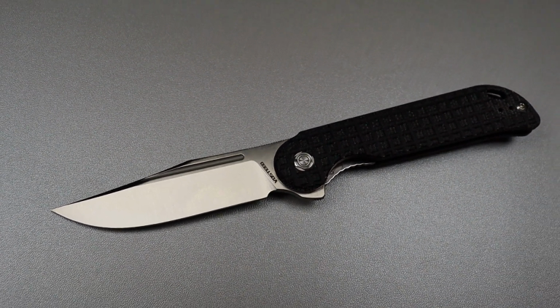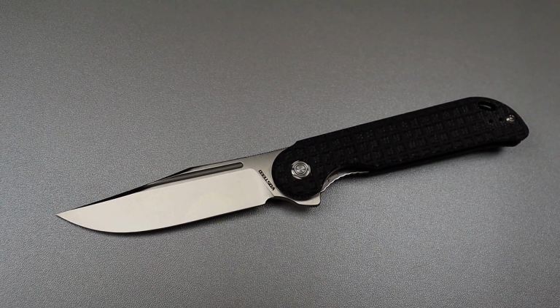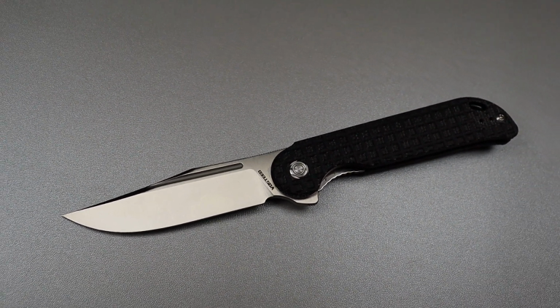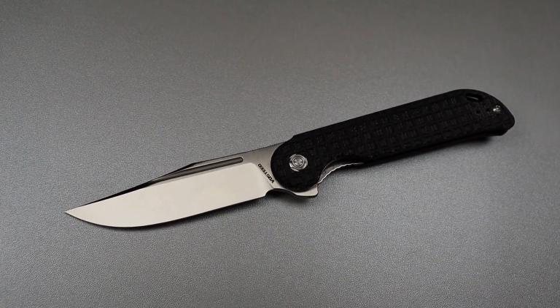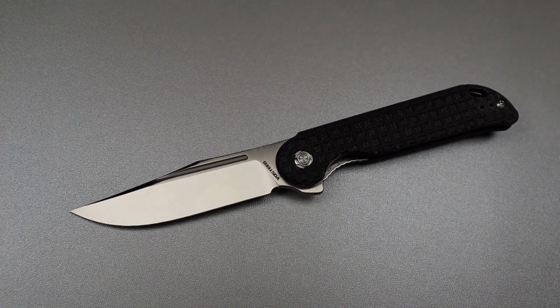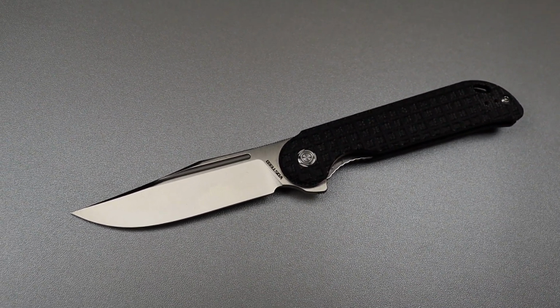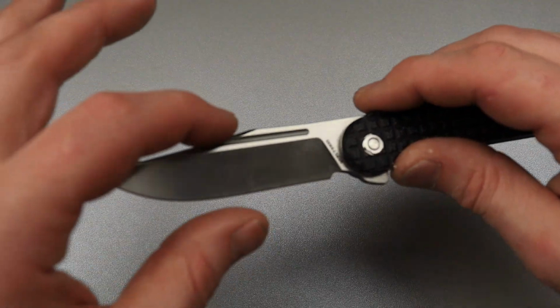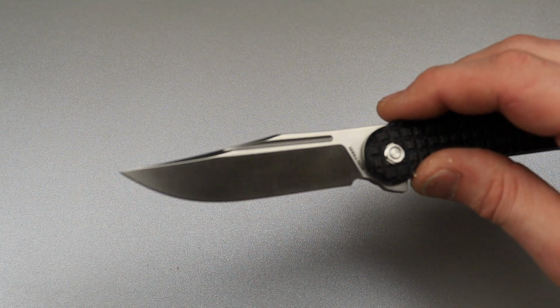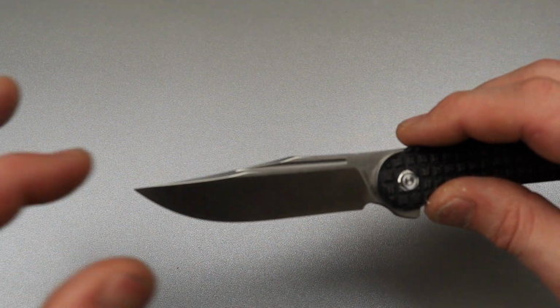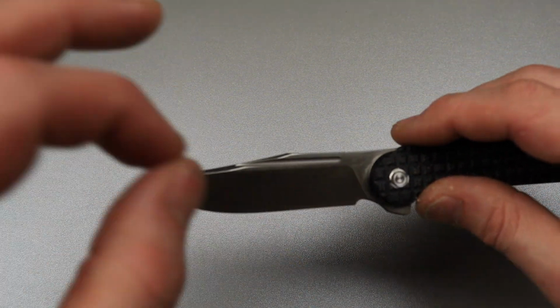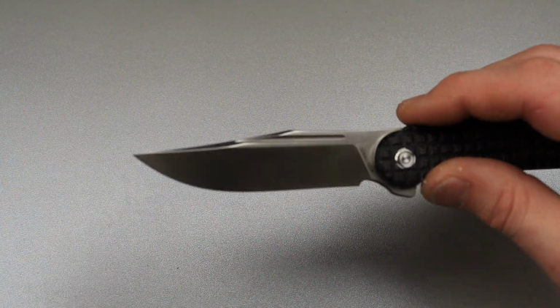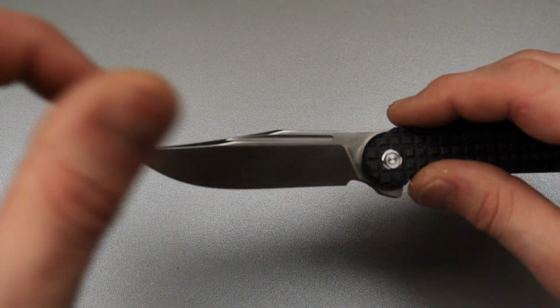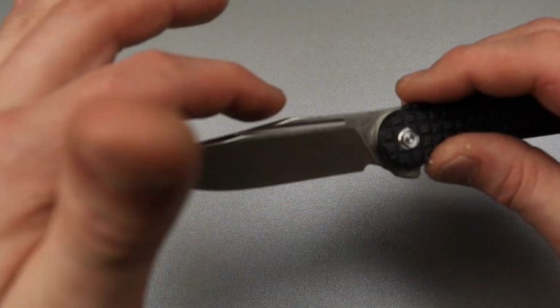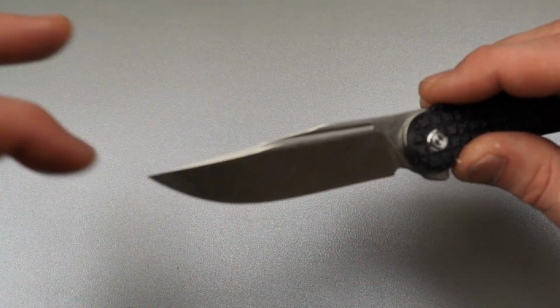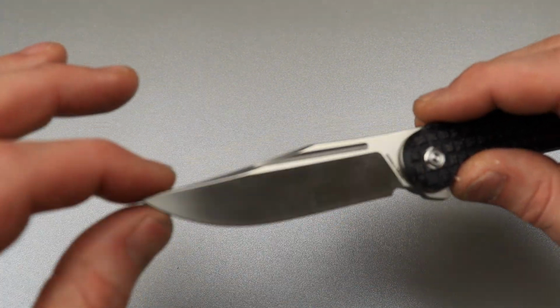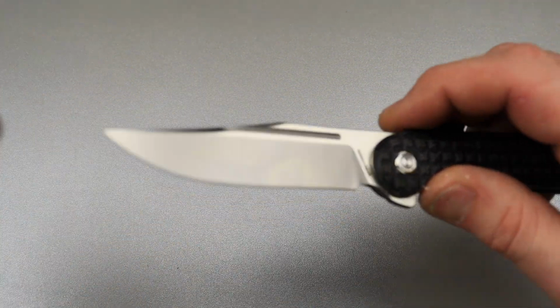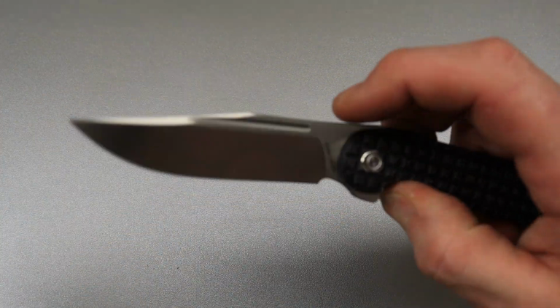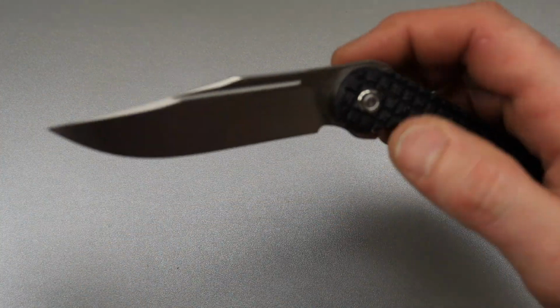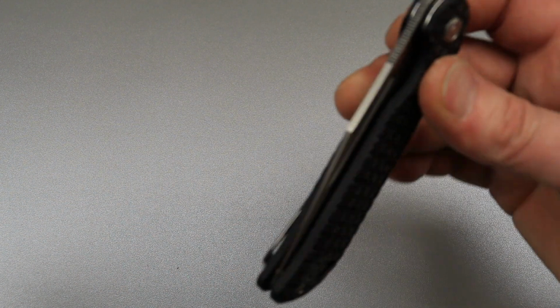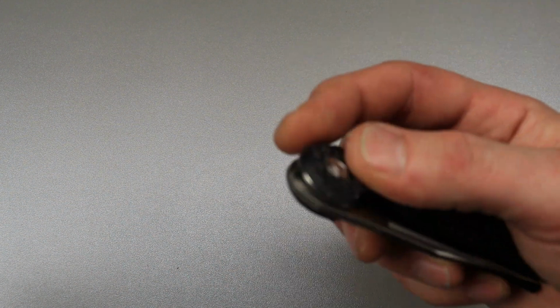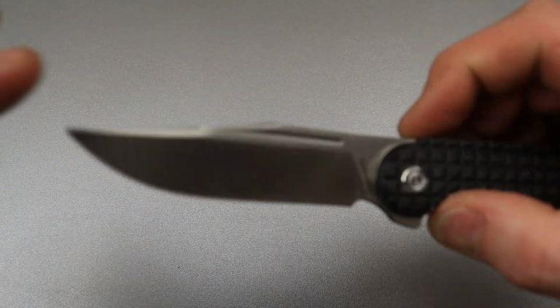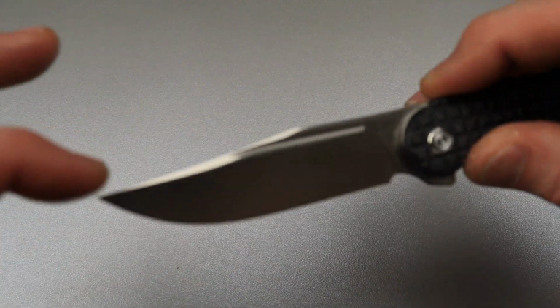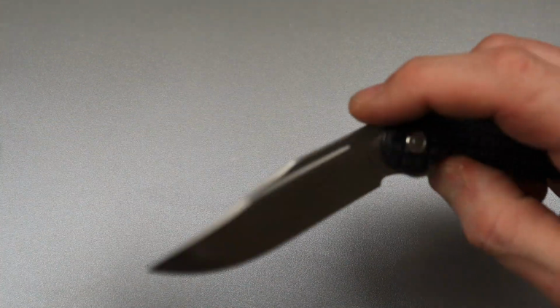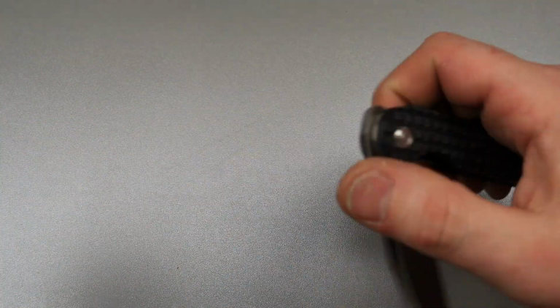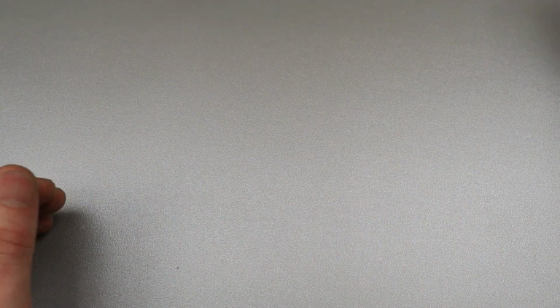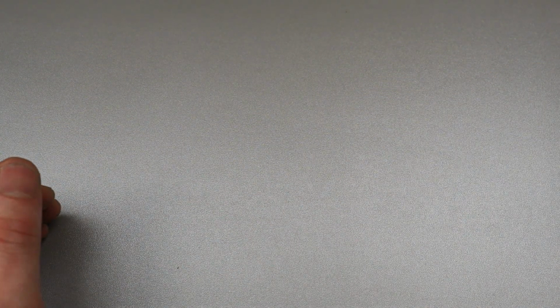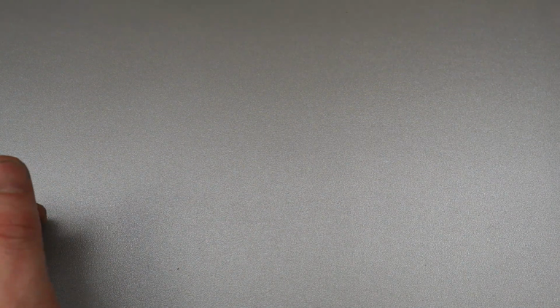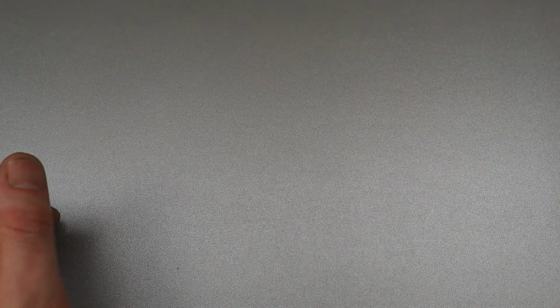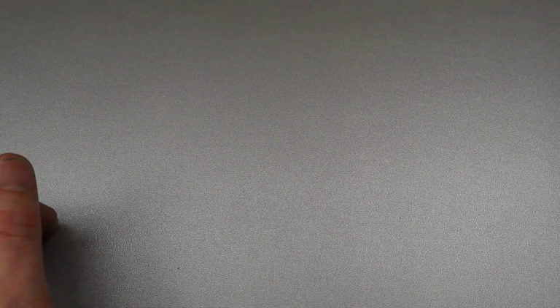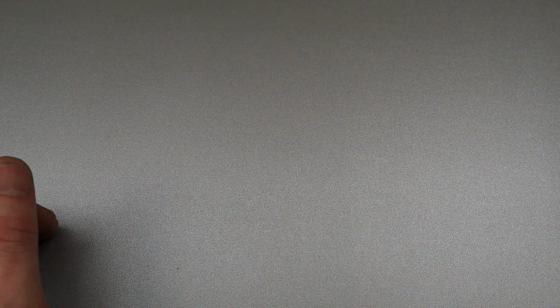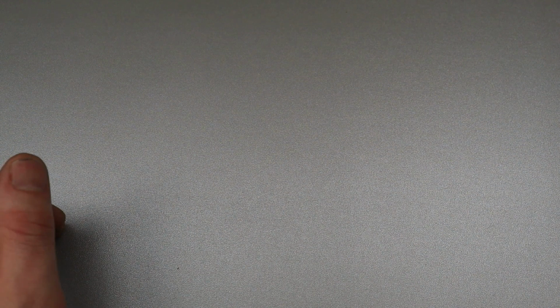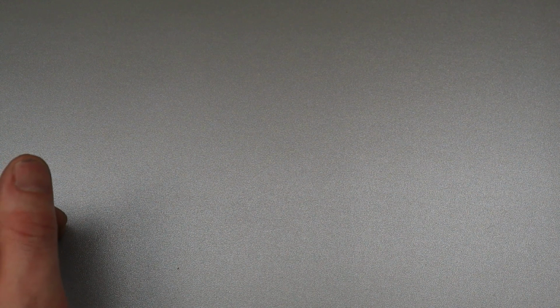Clip point. Trailing clip point. You can call it a clip point or a trailing clip point — a clip point with a little trail in it where it trails up a little bit.